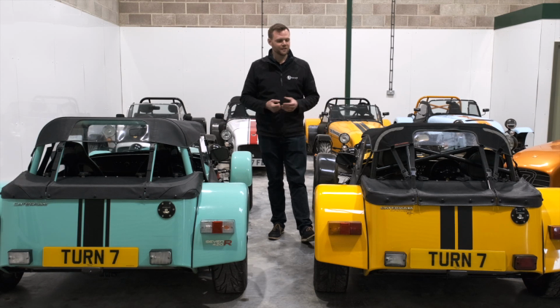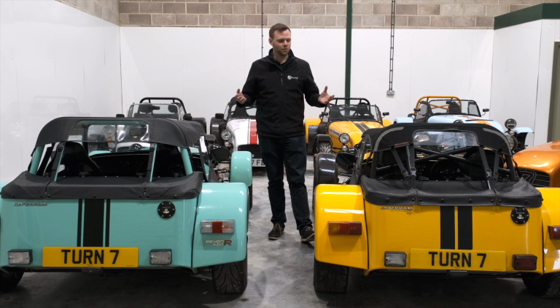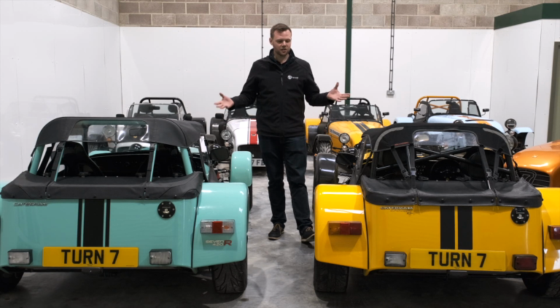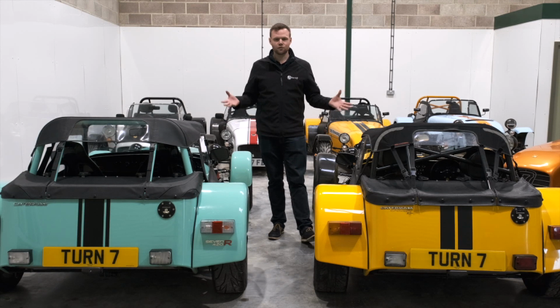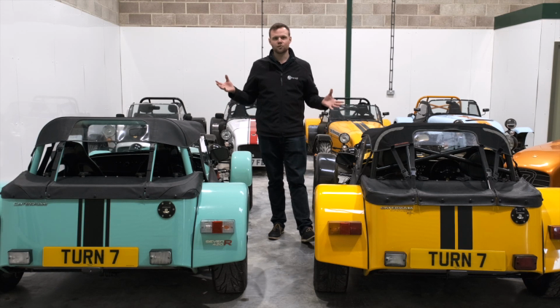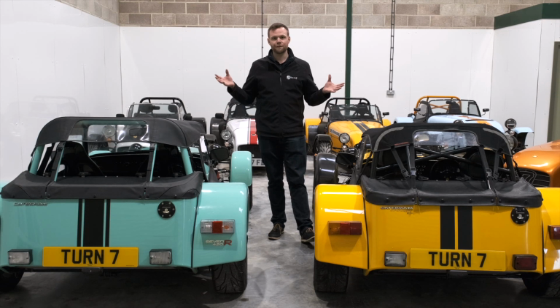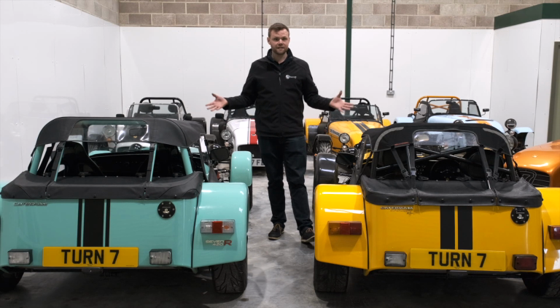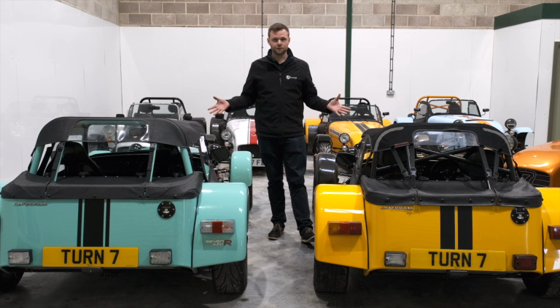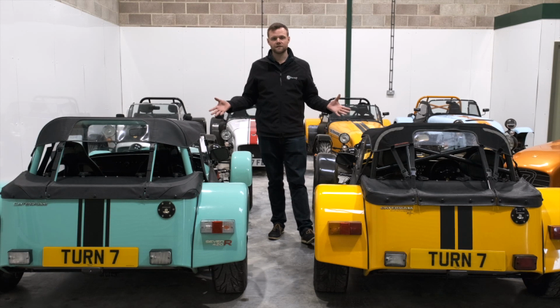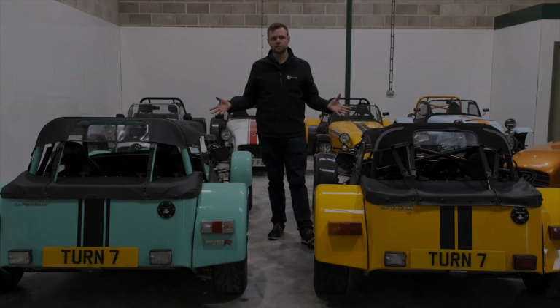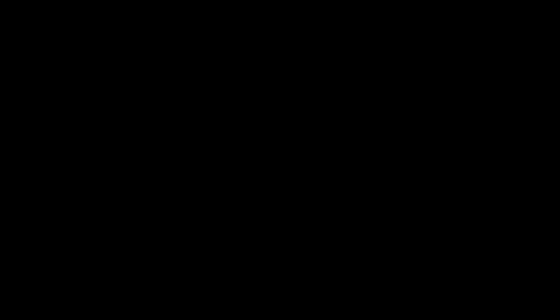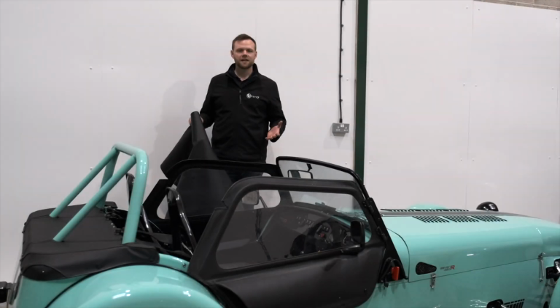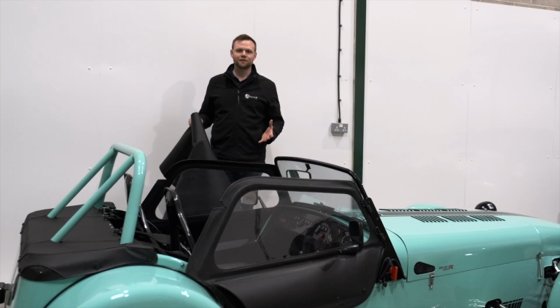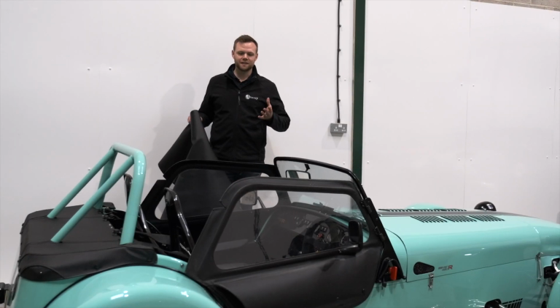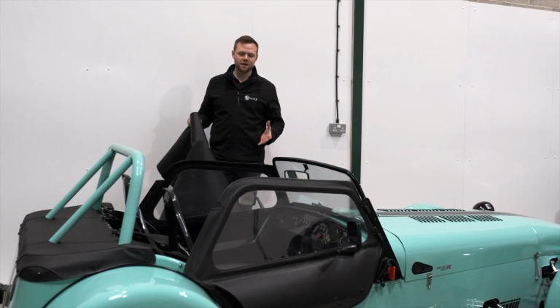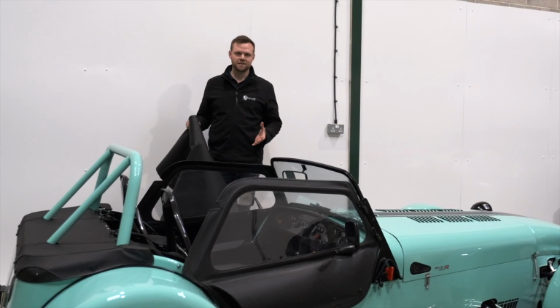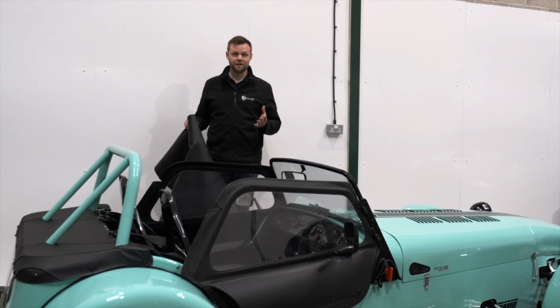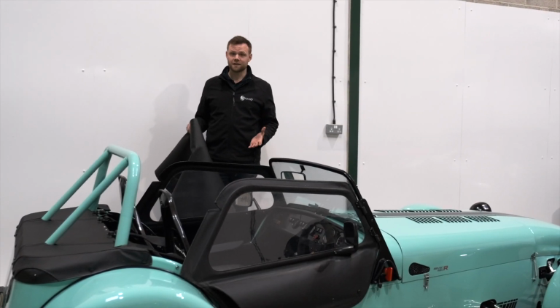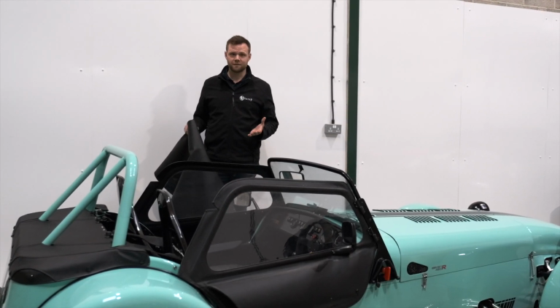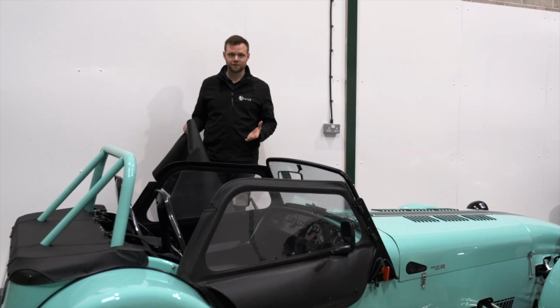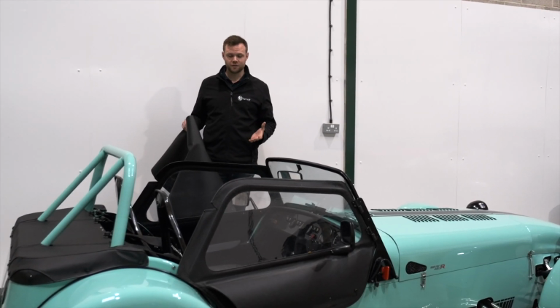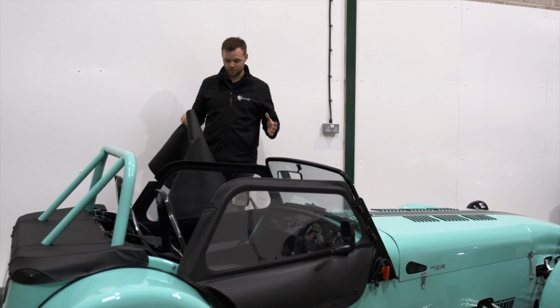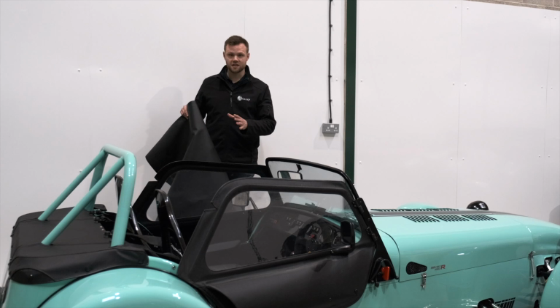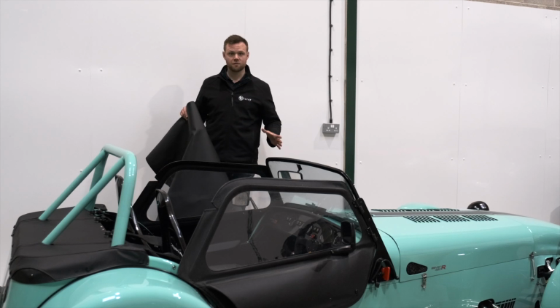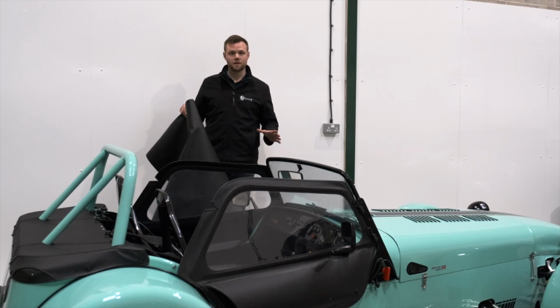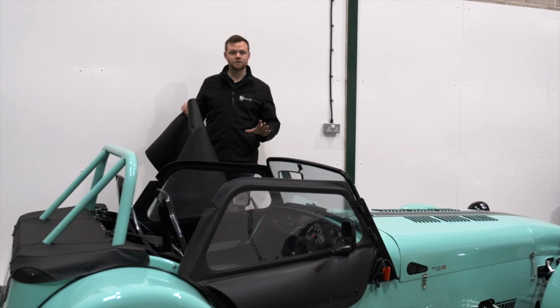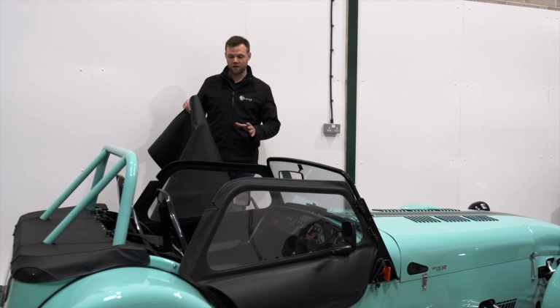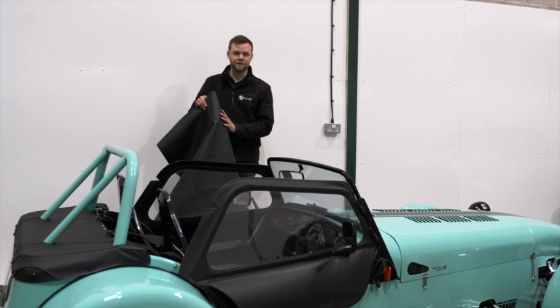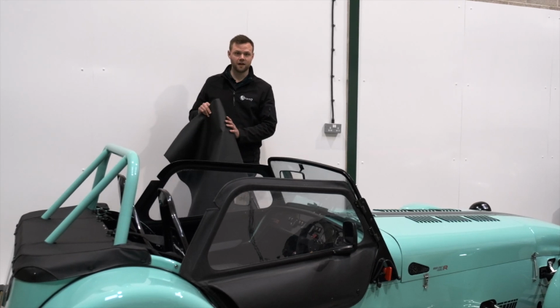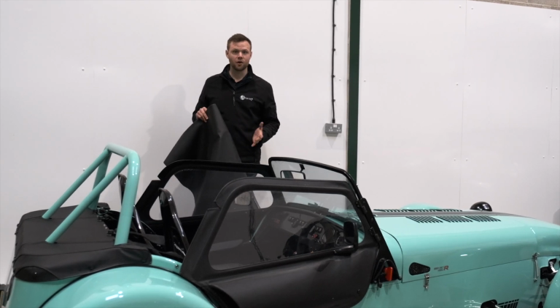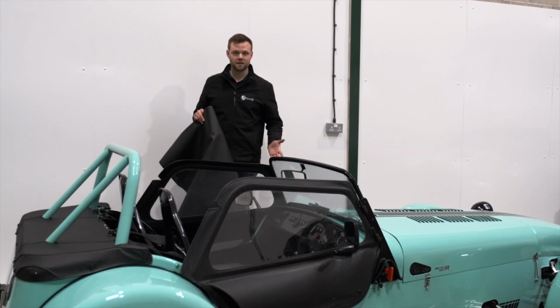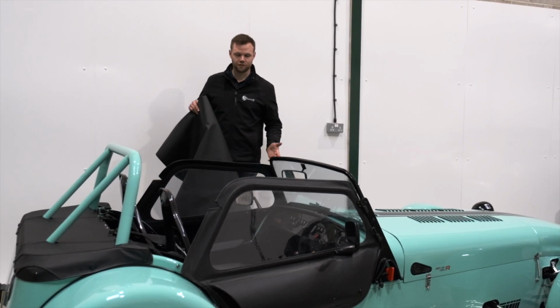We're just going to take you through the fitting of each of these hoods. Fitting a half hood is much easier and faster than fitting a full hood, so I'm going to take you through how to fit an official Caterham Oxted half hood.